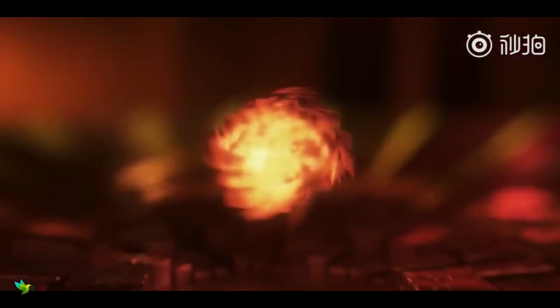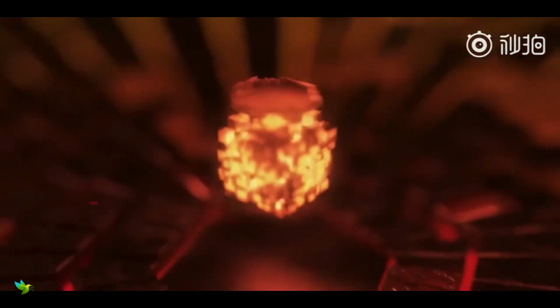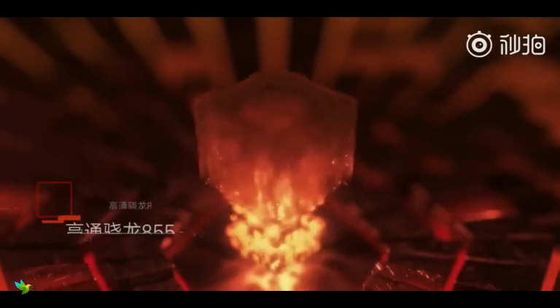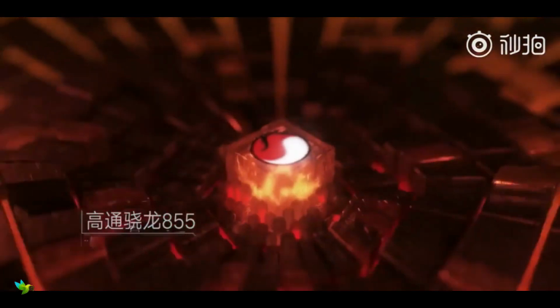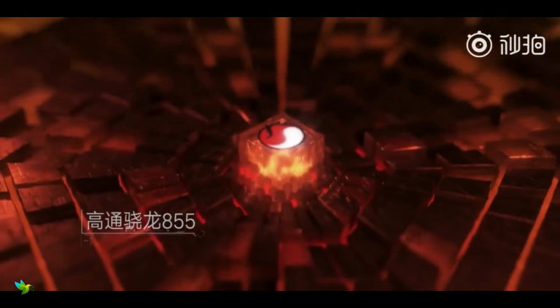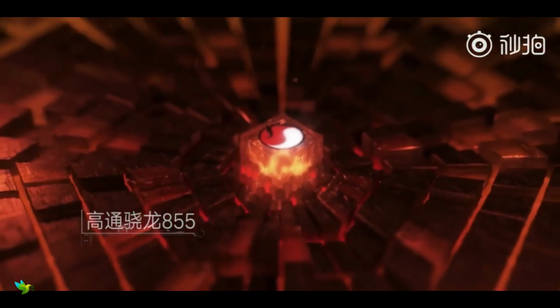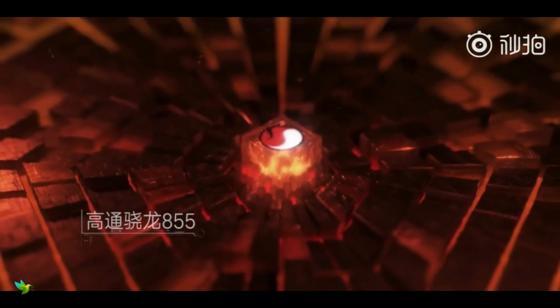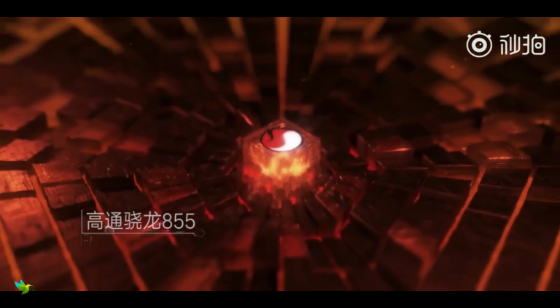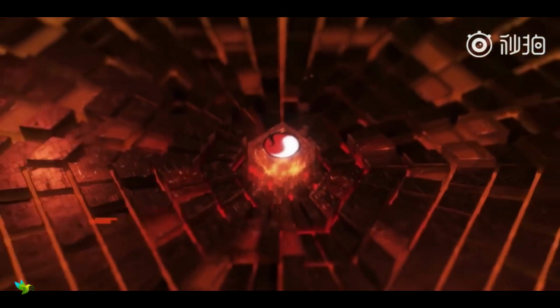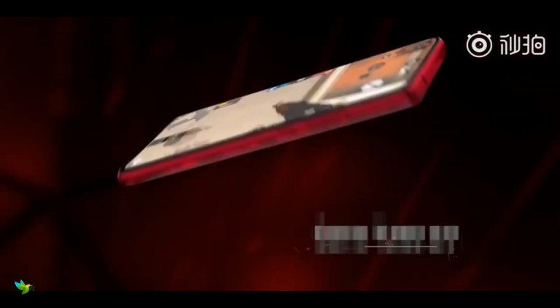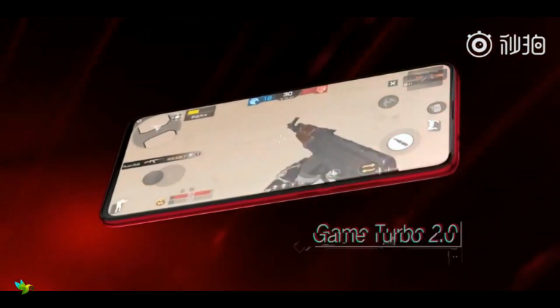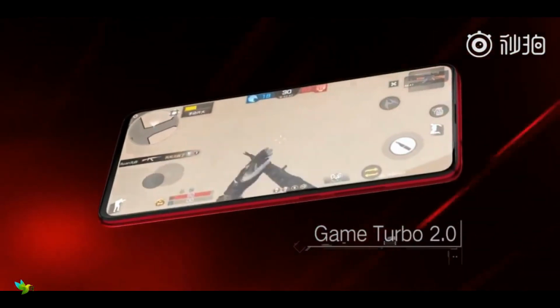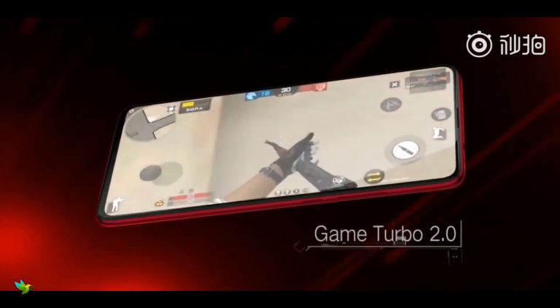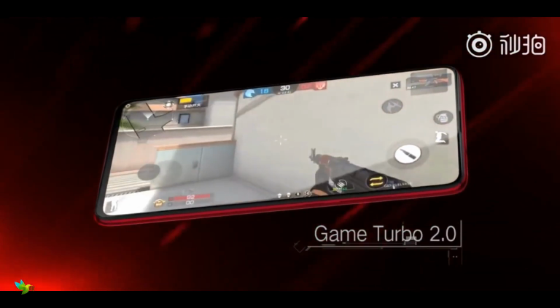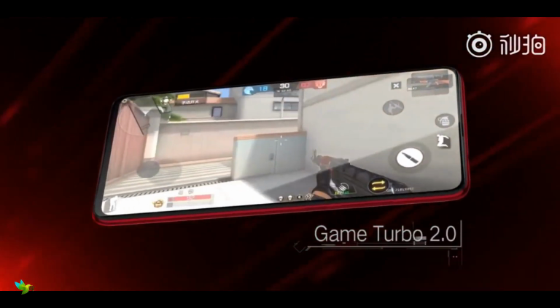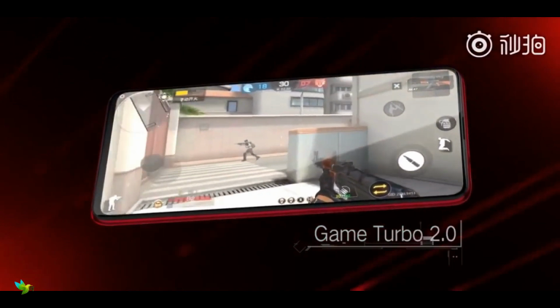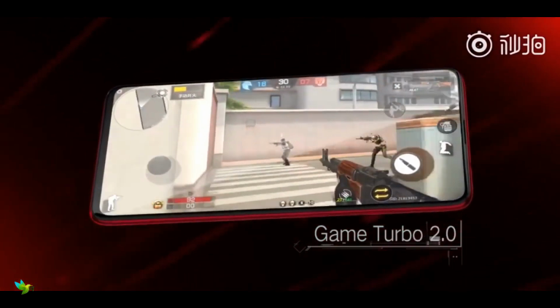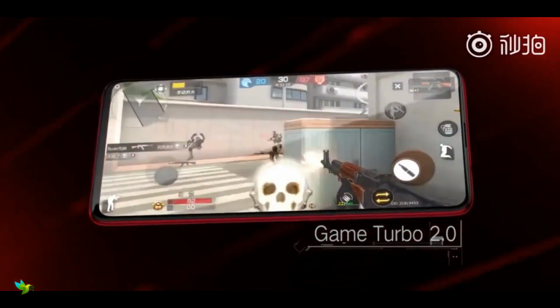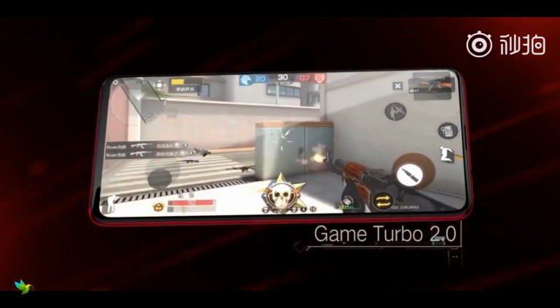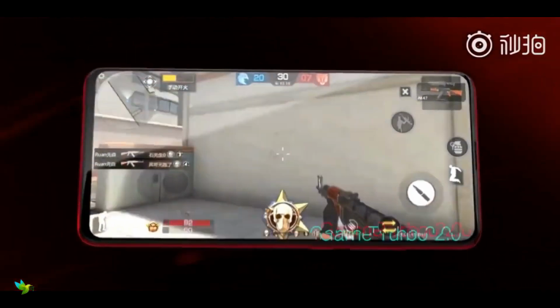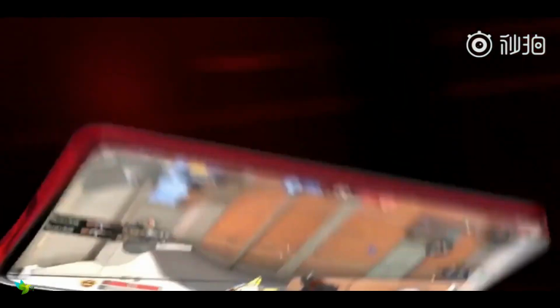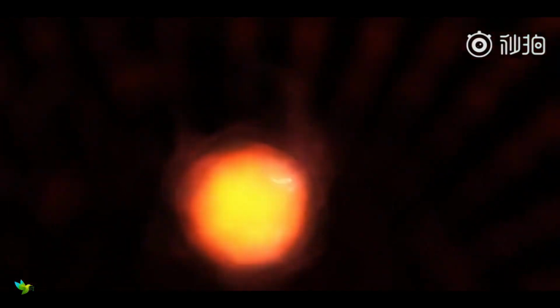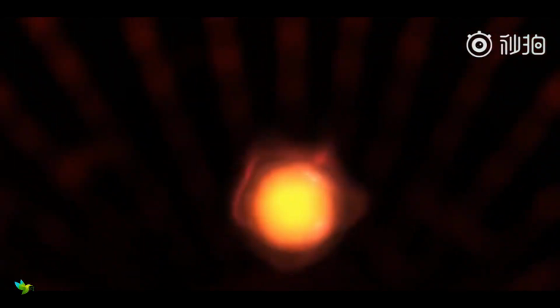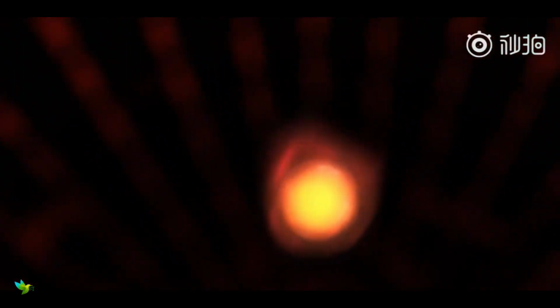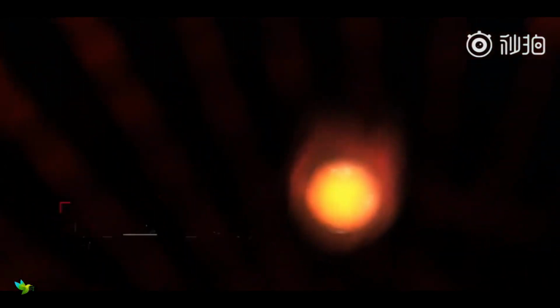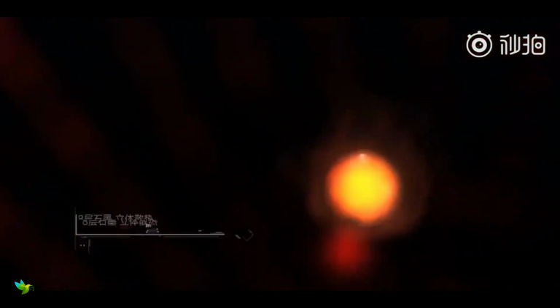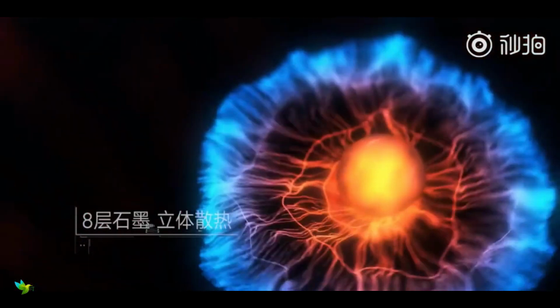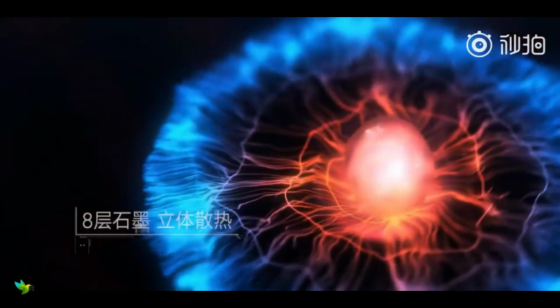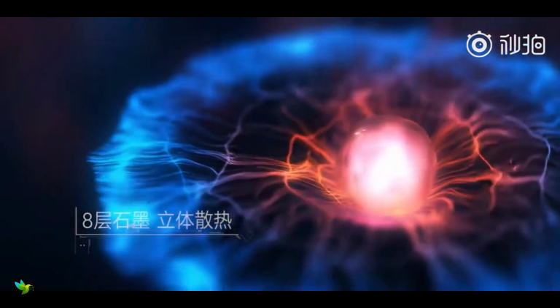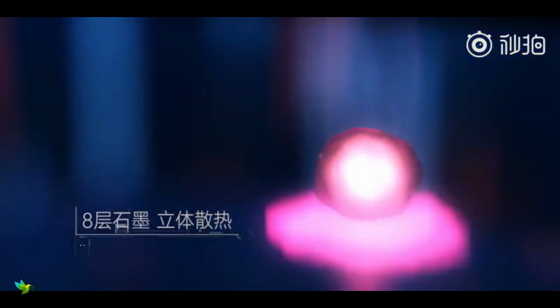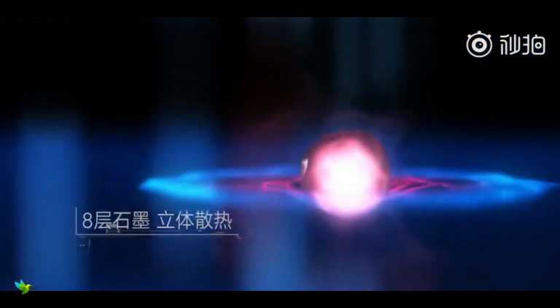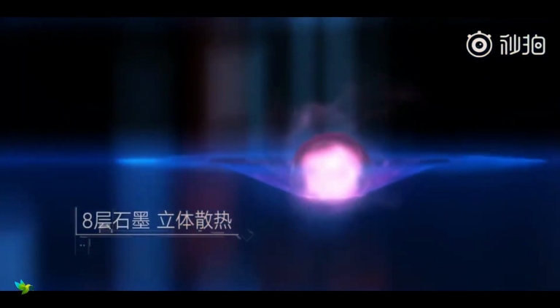Powered by the Qualcomm Snapdragon 855 processor with Adreno 640 GPU, the Redmi K20 Pro also comes with Game Turbo 2.0, which is said to optimize the handset for a better gaming experience.